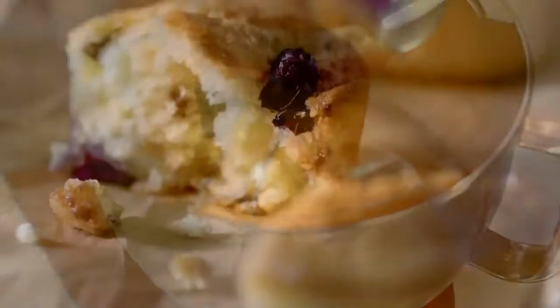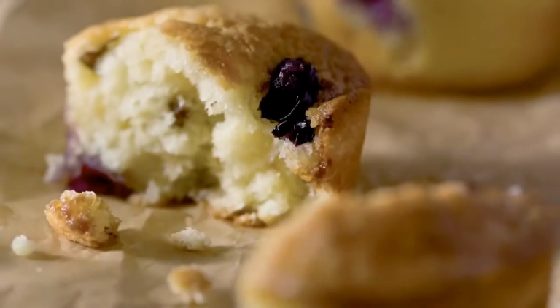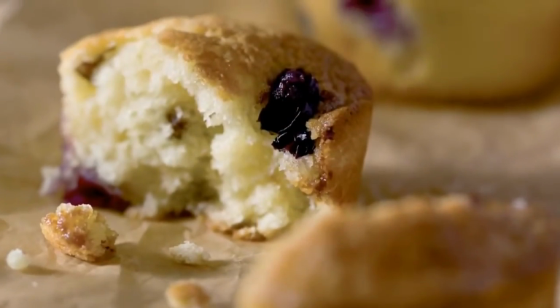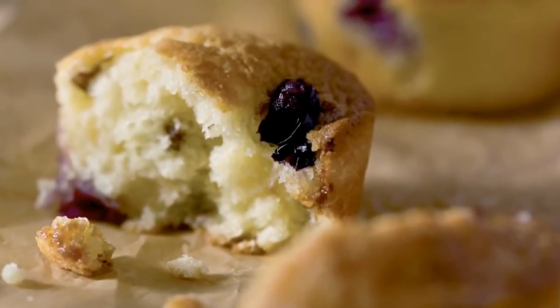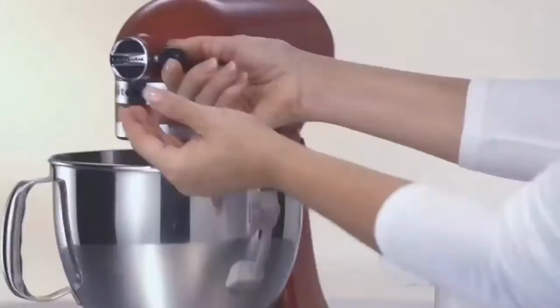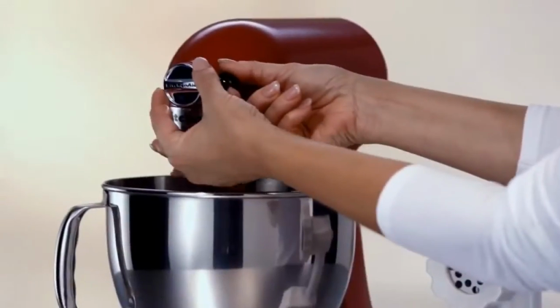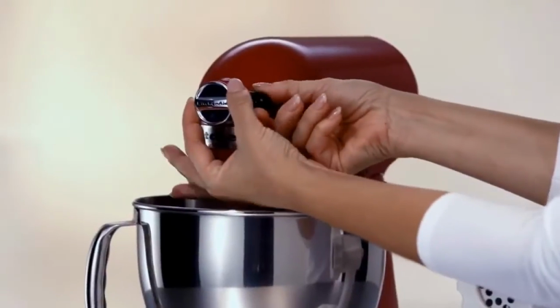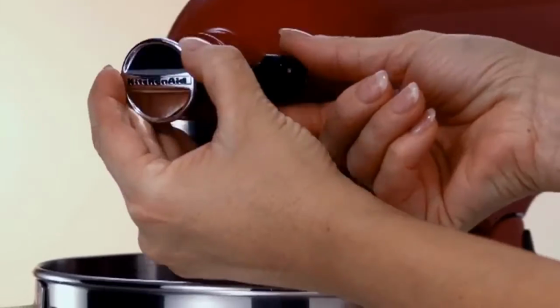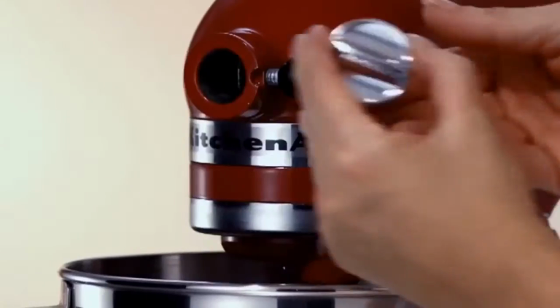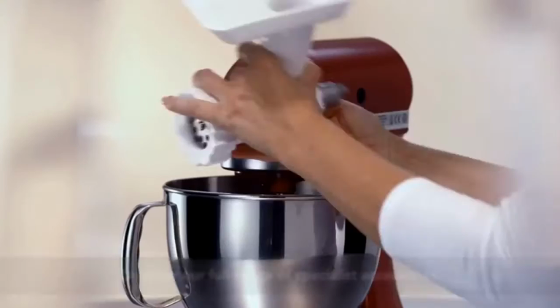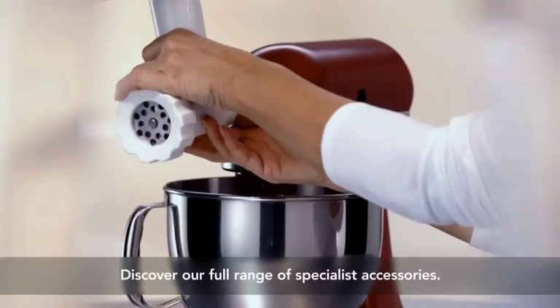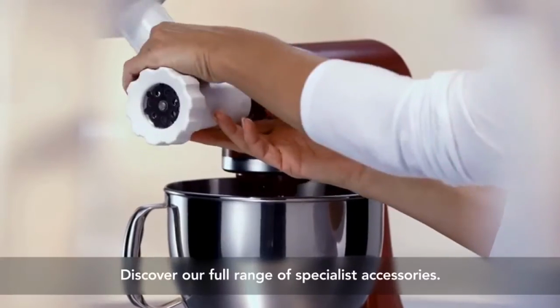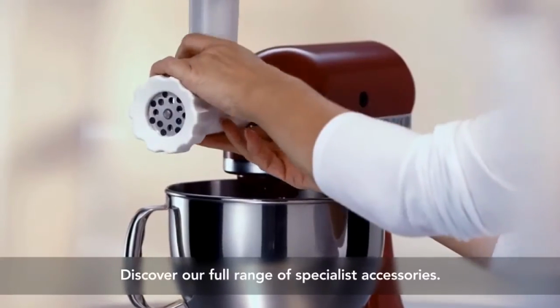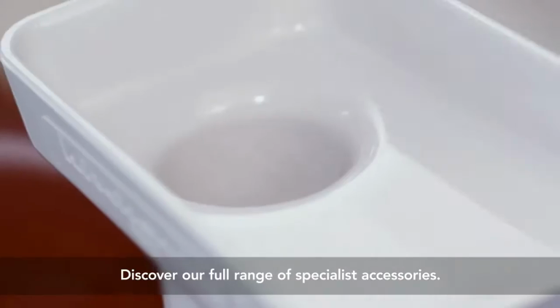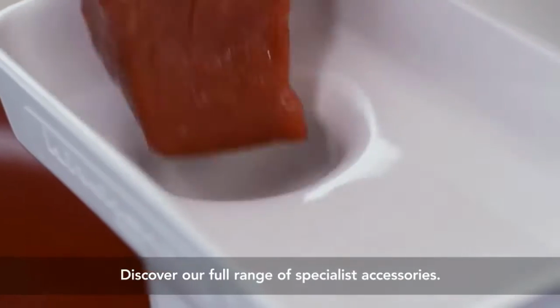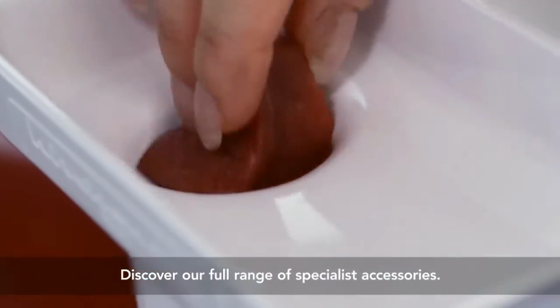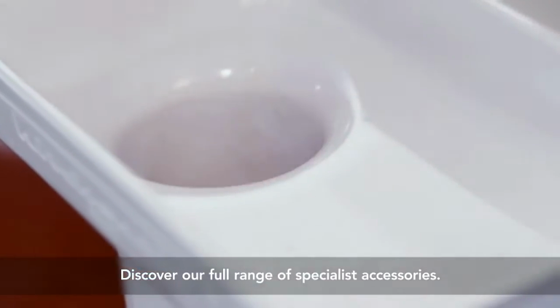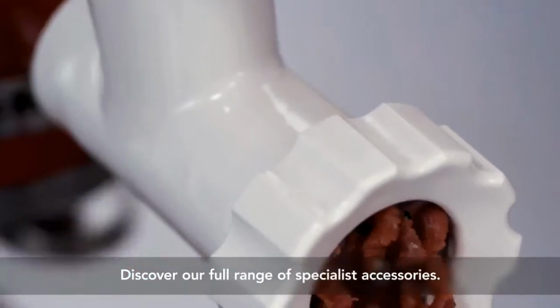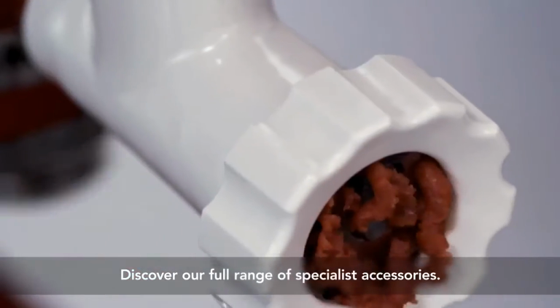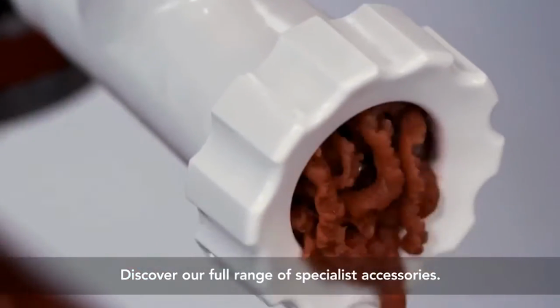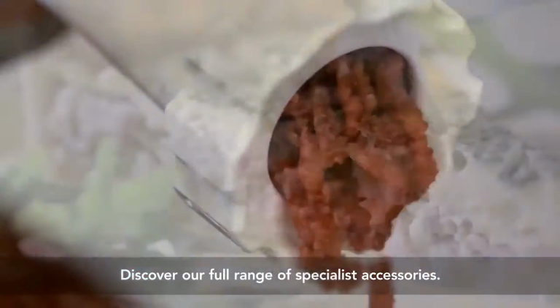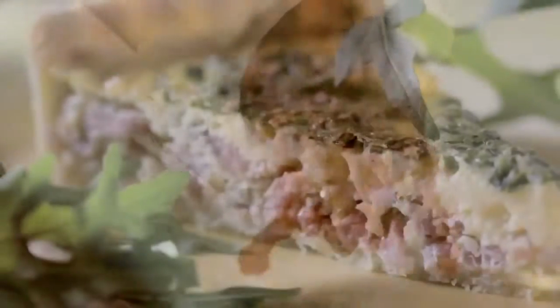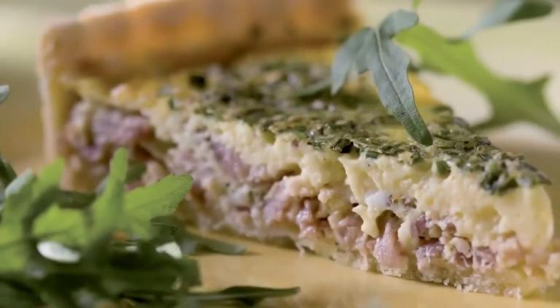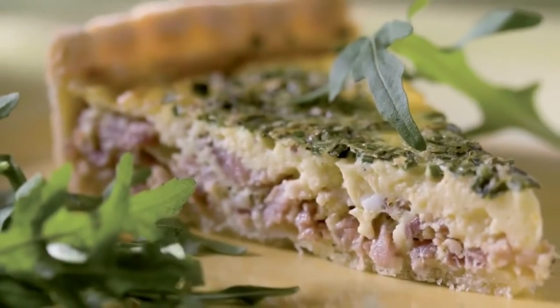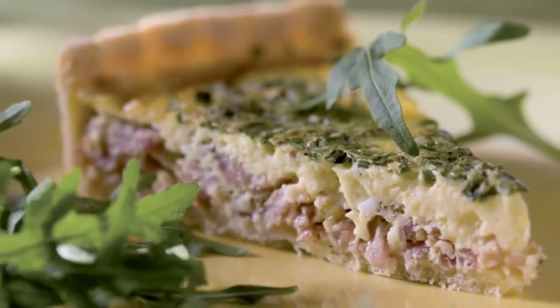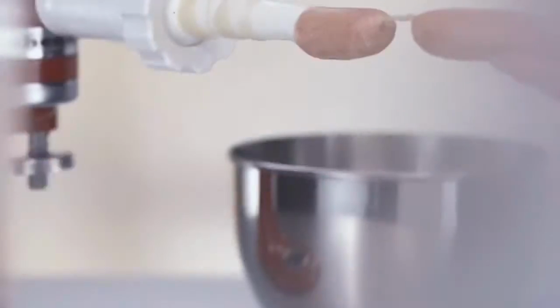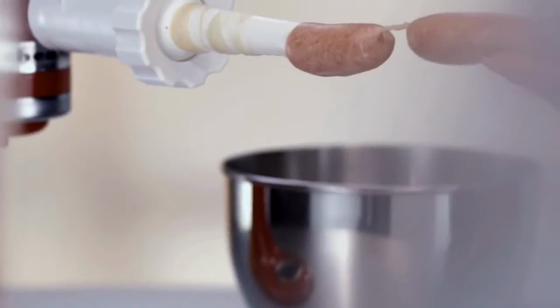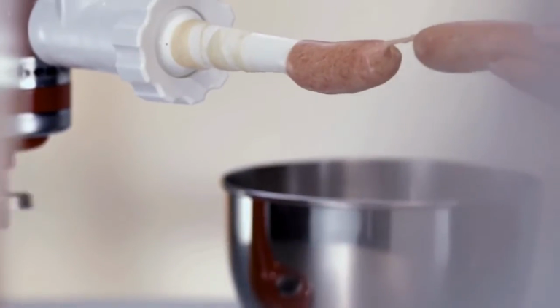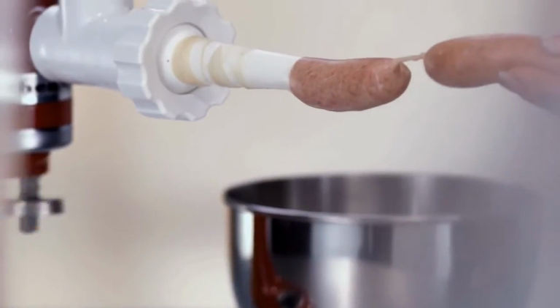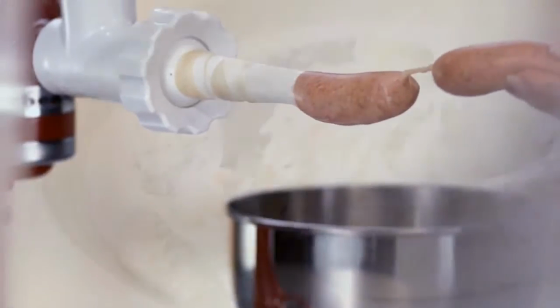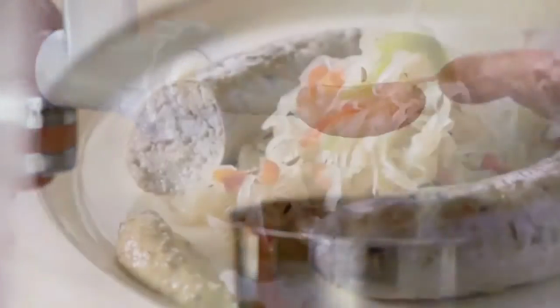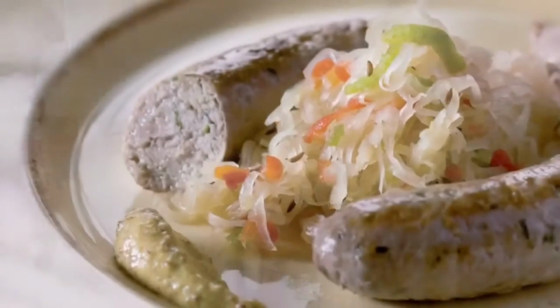With the Artisan's range of specialist accessories, even the most gourmet tasks become a breeze, from grinding meat to making your own delicious homemade sausages.